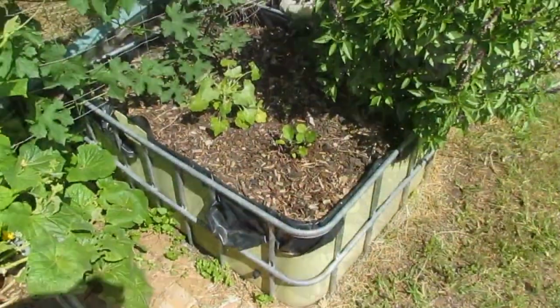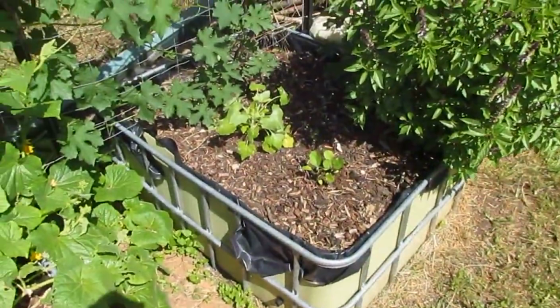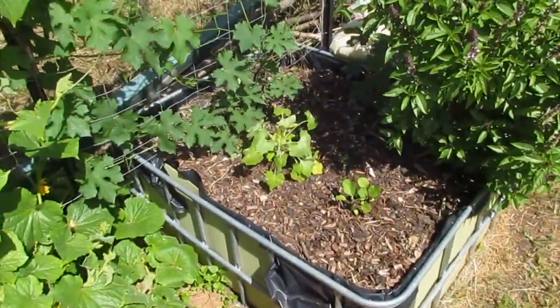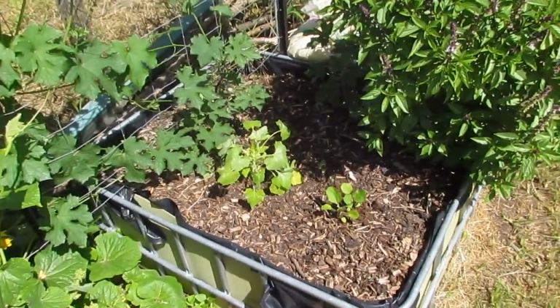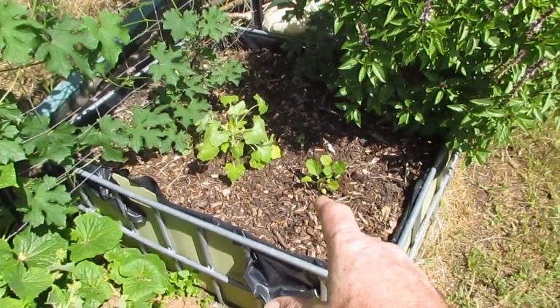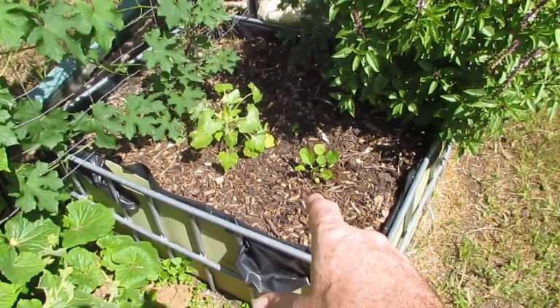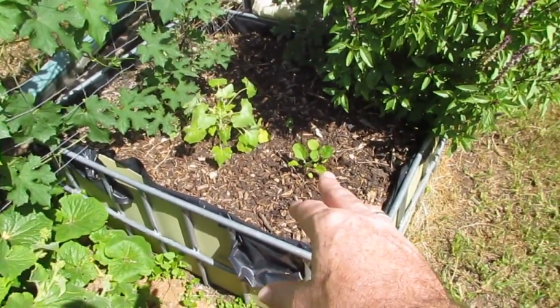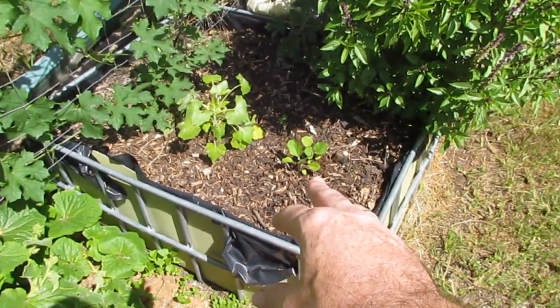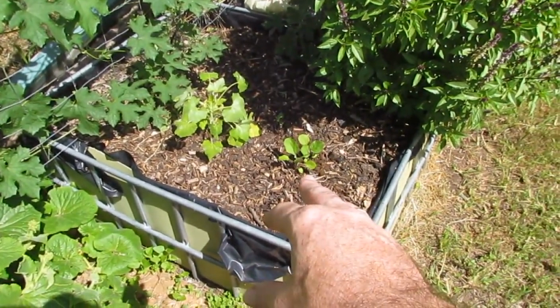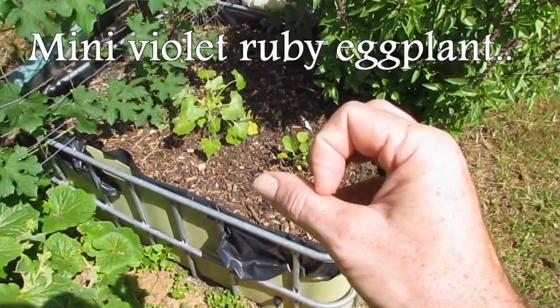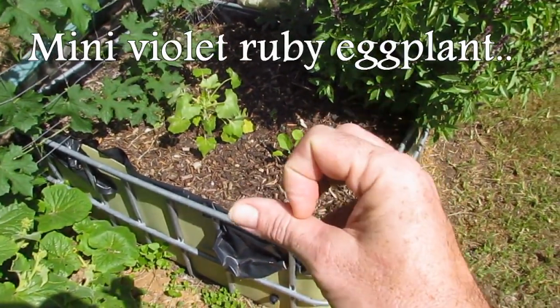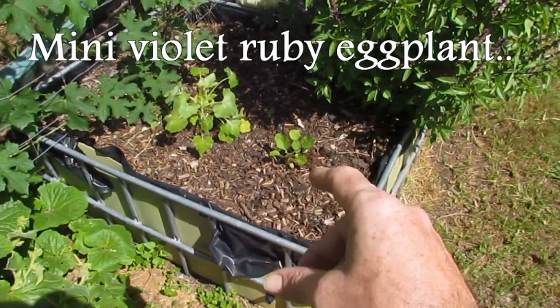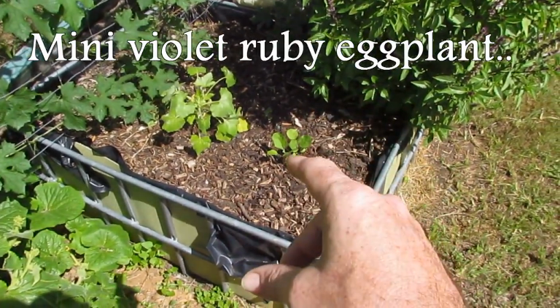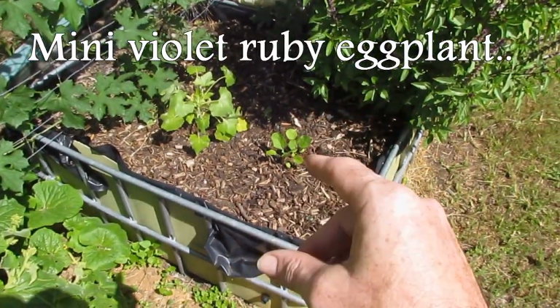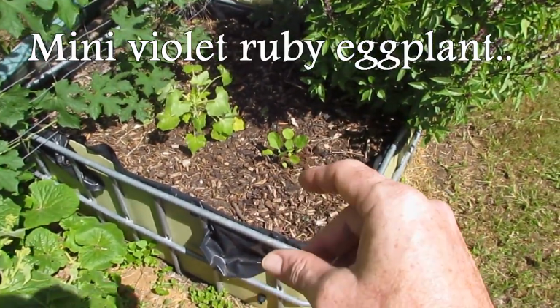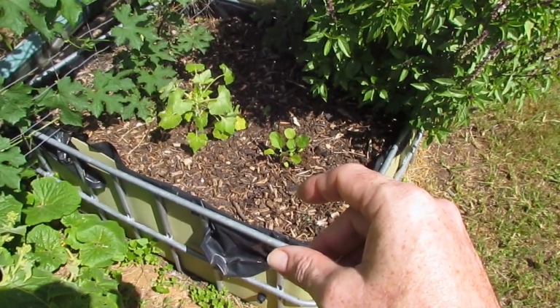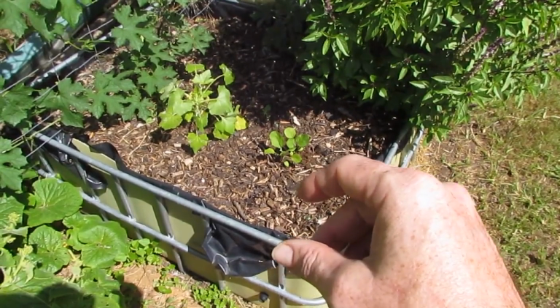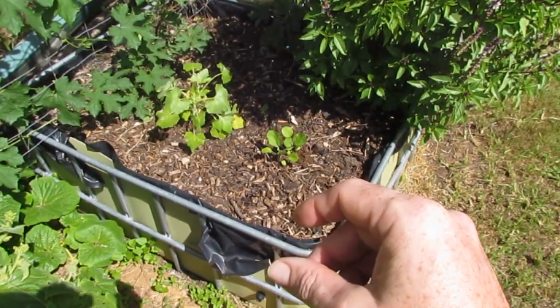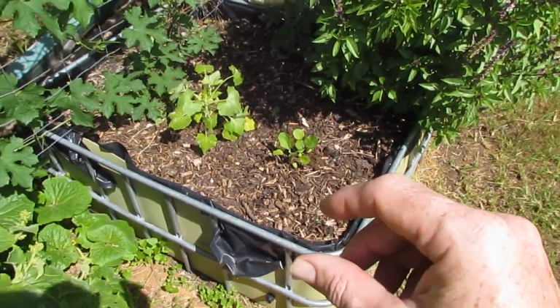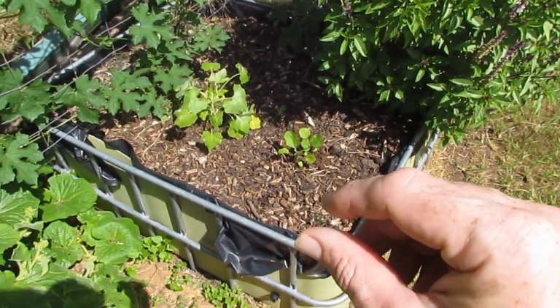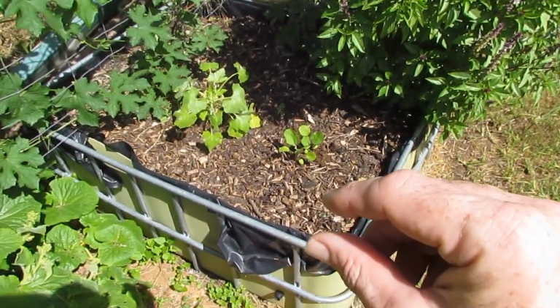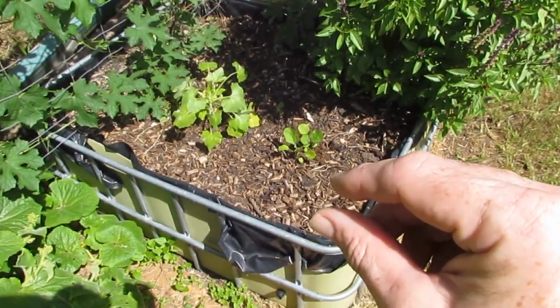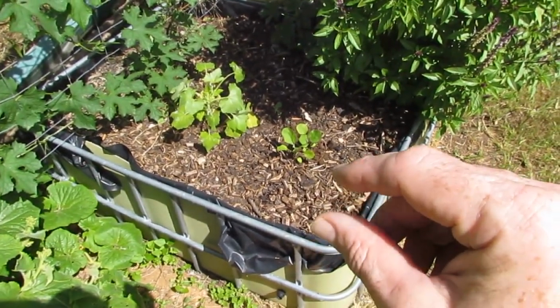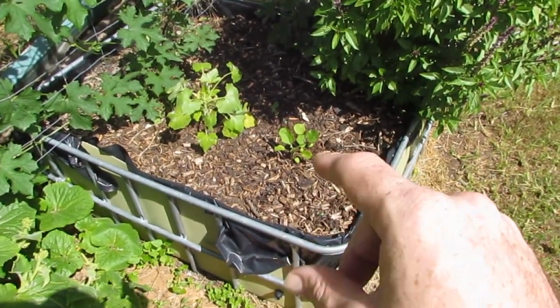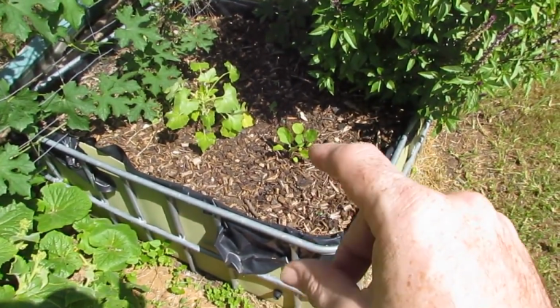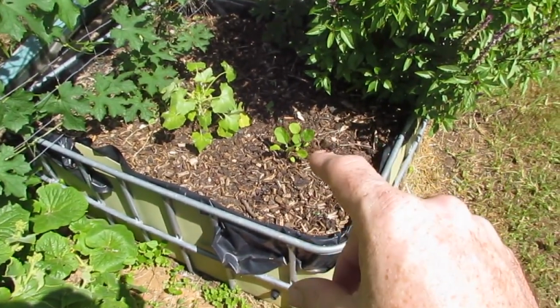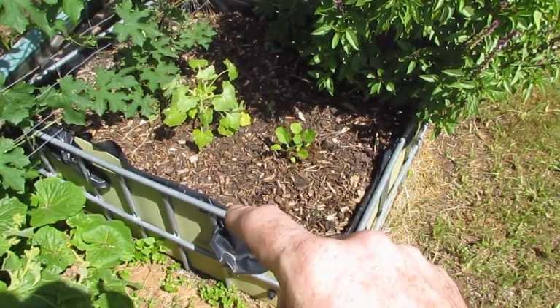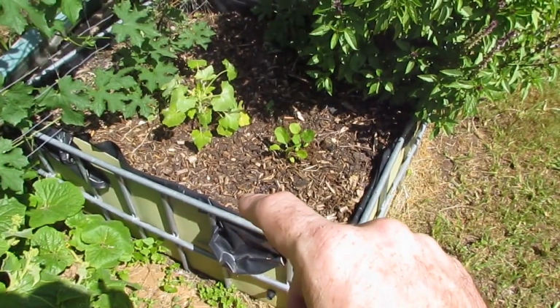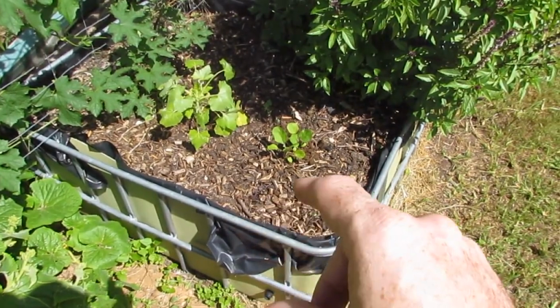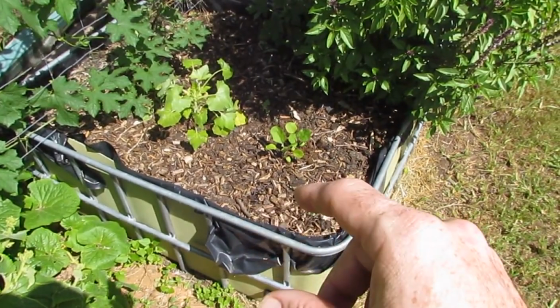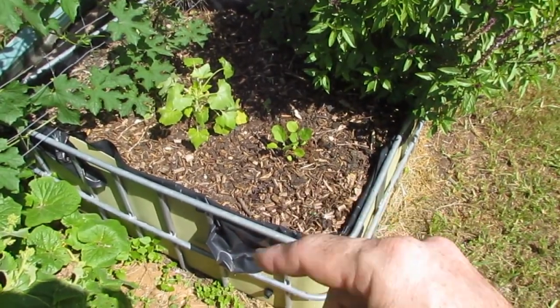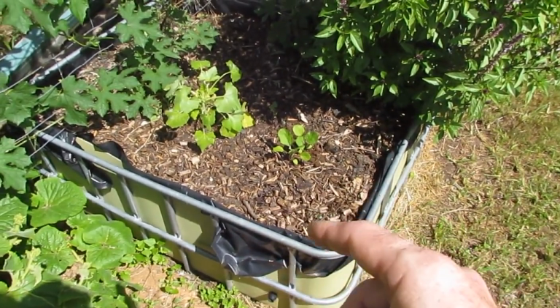Up in these top IBC beds we've got some new plants in. I've got a little purple pea eggplant — it's an F1 hybrid but hopefully I'll be able to get some rootstock seed and graft from that onto the rootstock seed. We'll see how we go to keep it going.